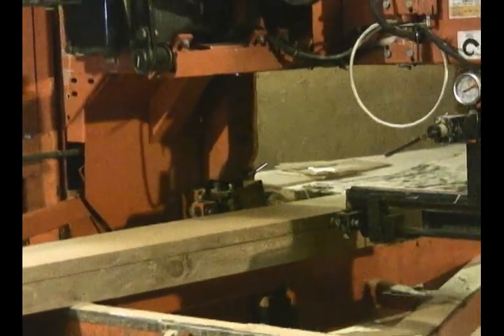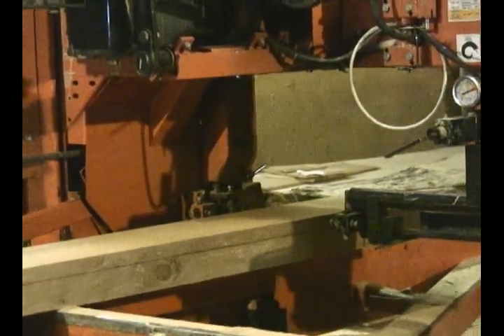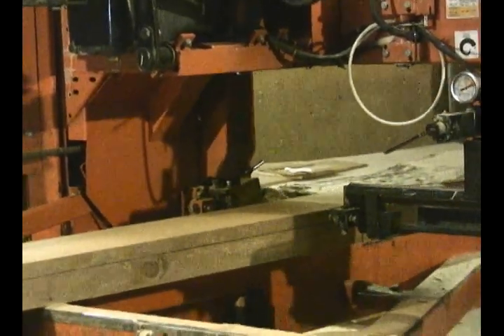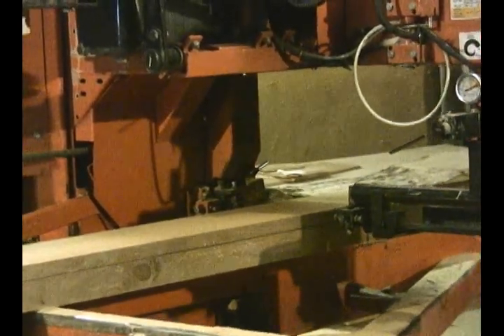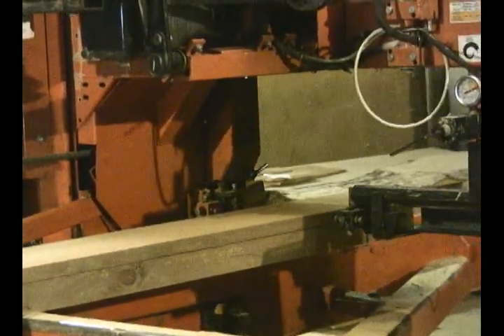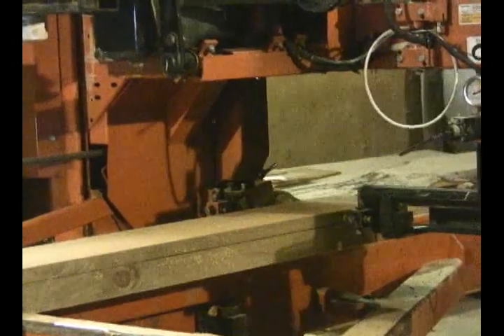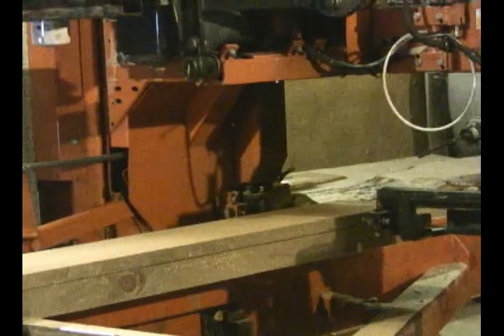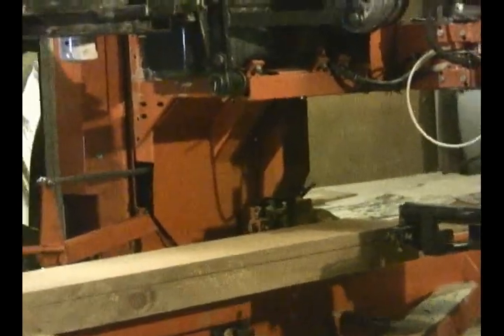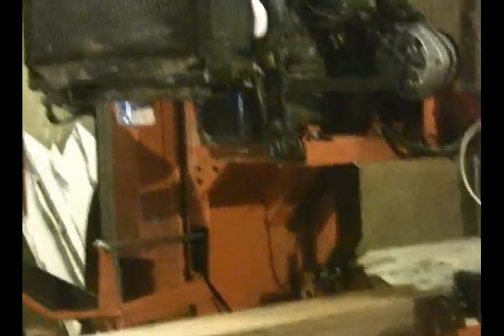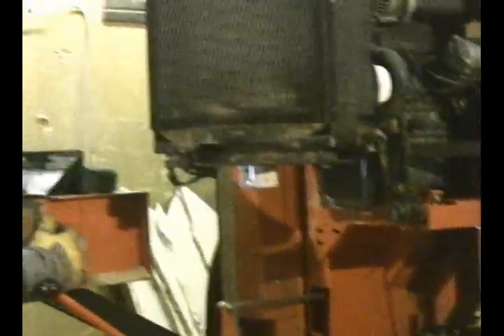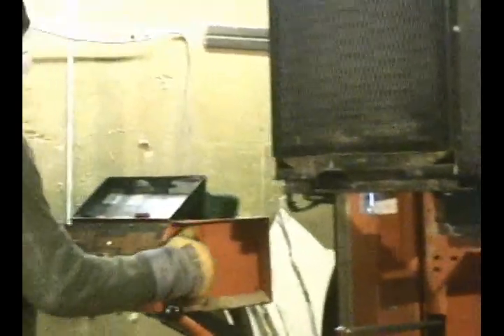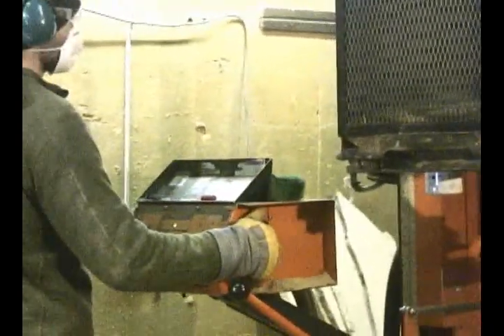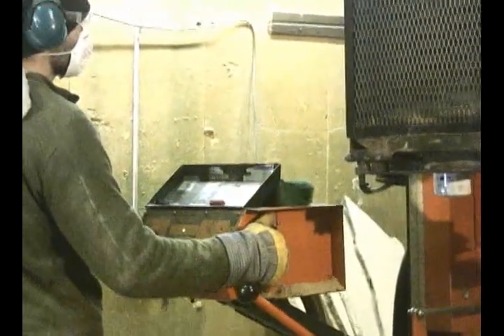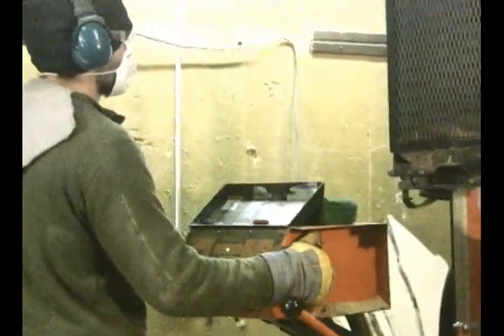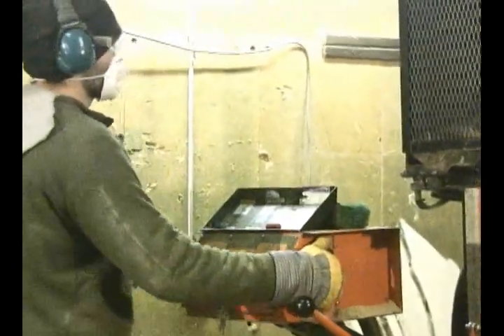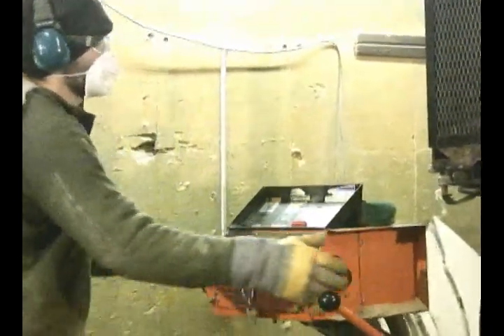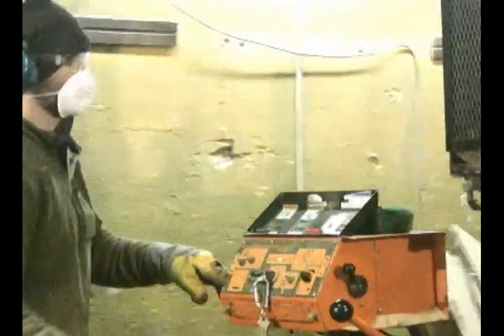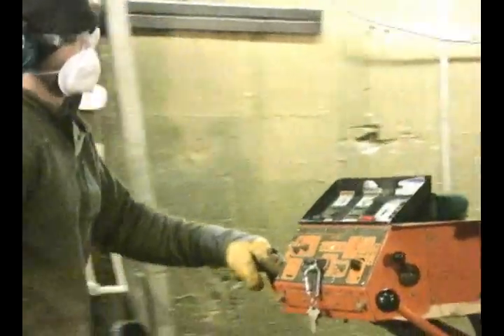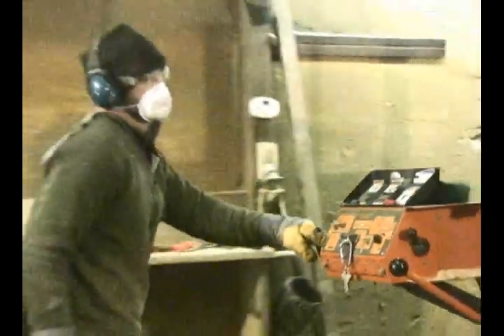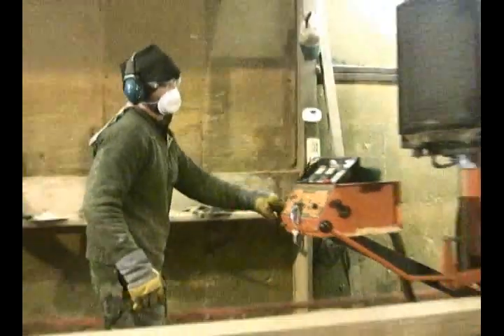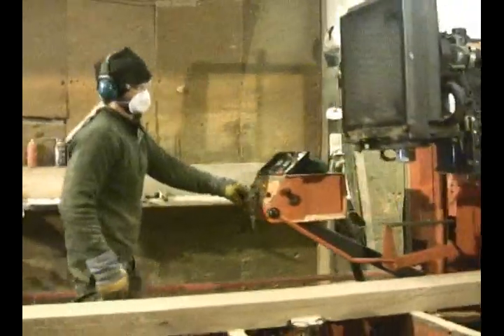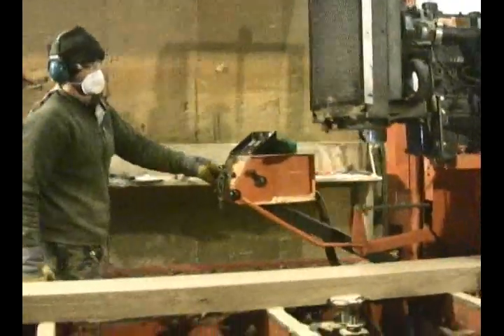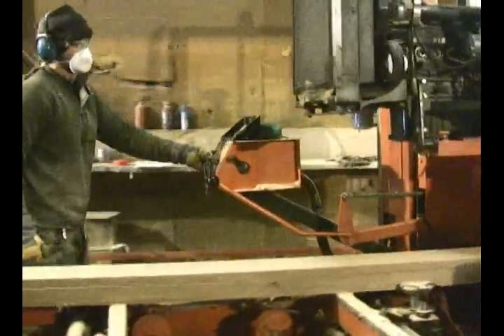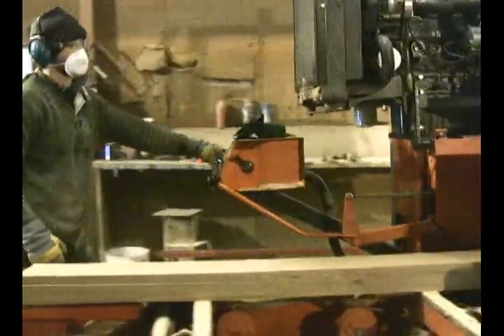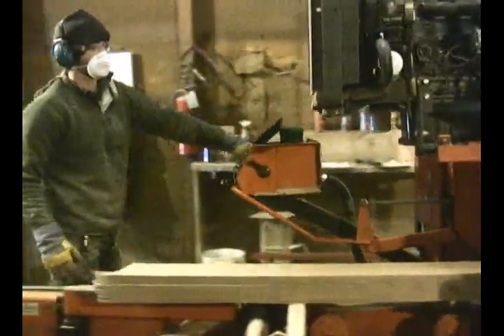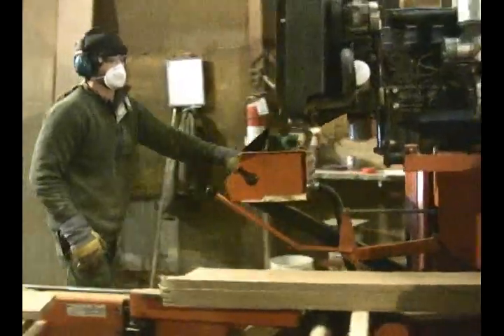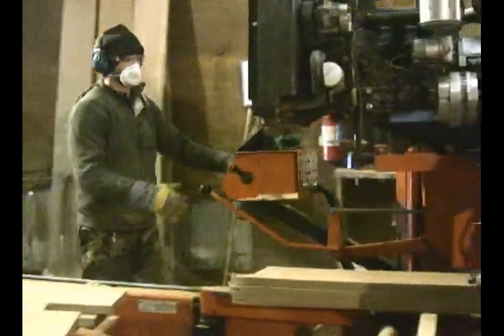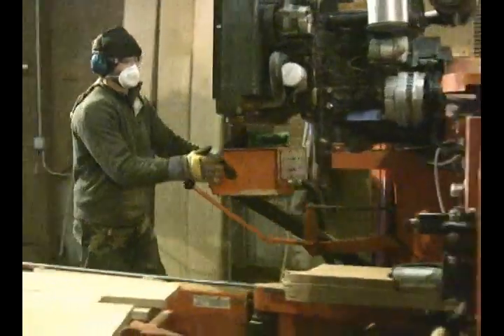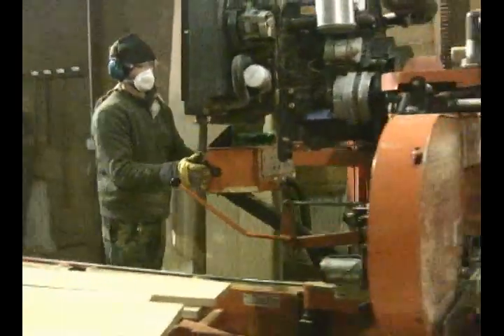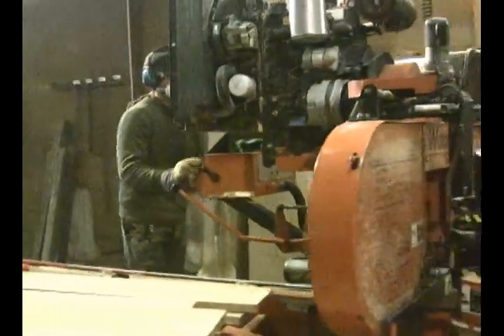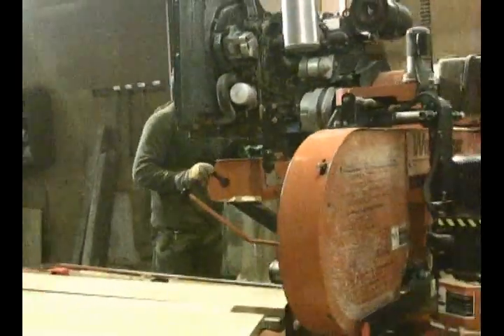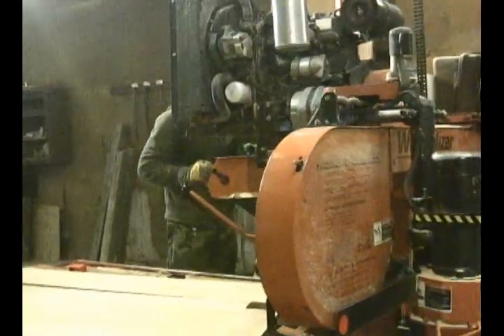This is a Wood-Mizer sawmill — a band sawmill. It's a LT-40. It's just a diesel motor and a hydraulic system for moving the logs, and it gets the job done.